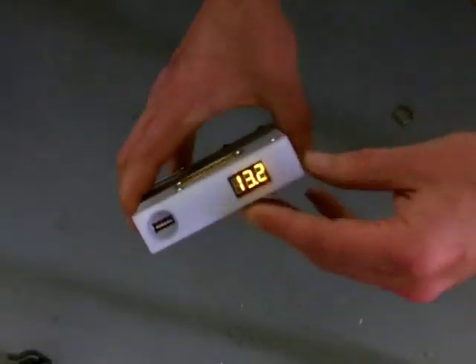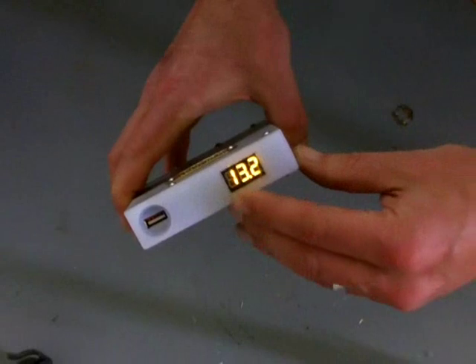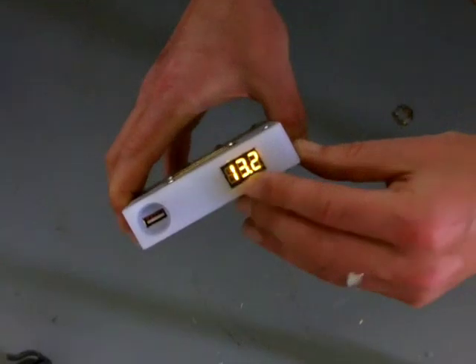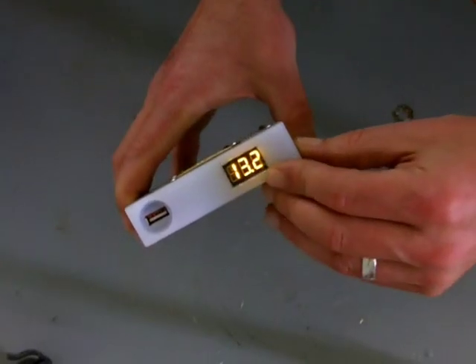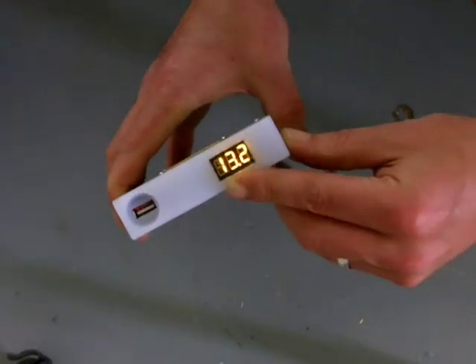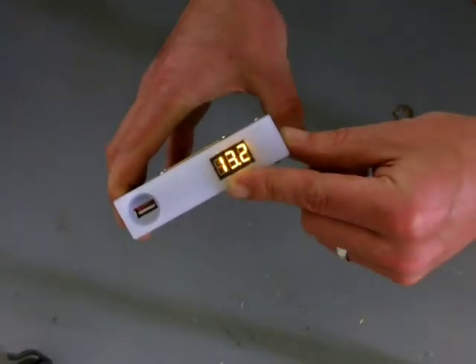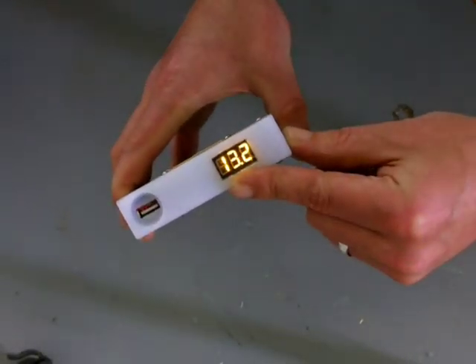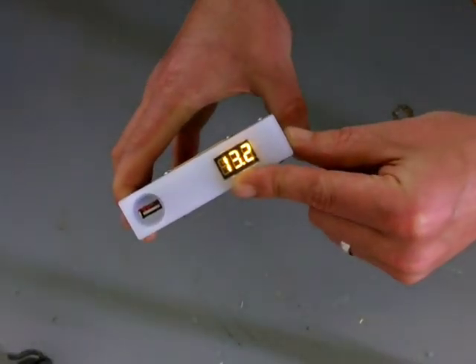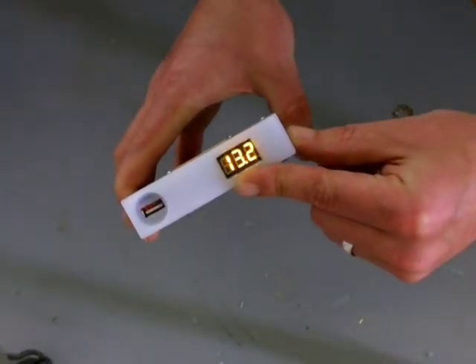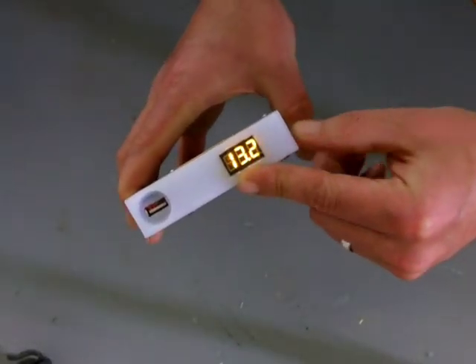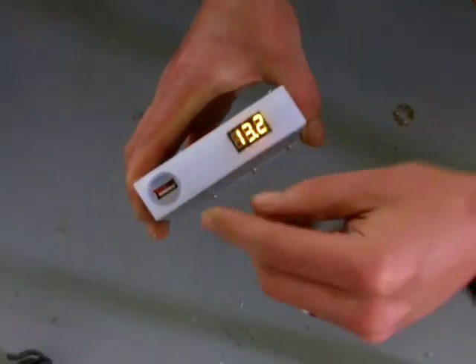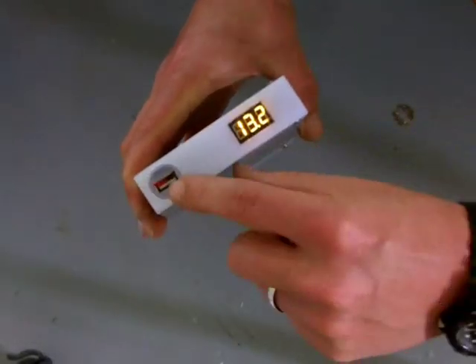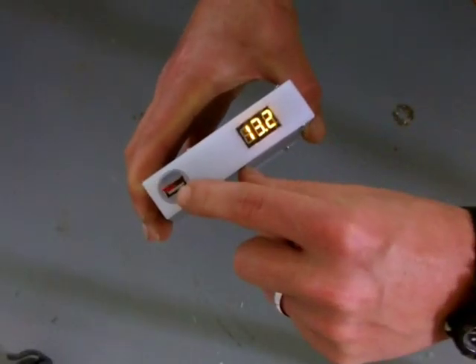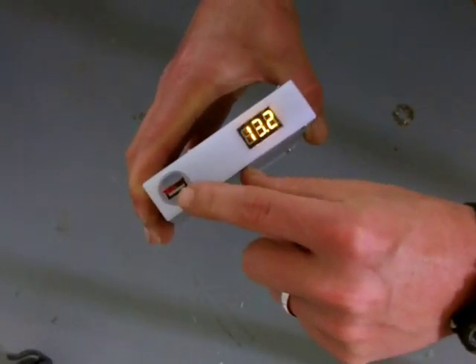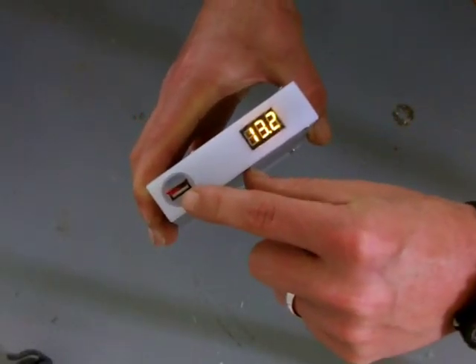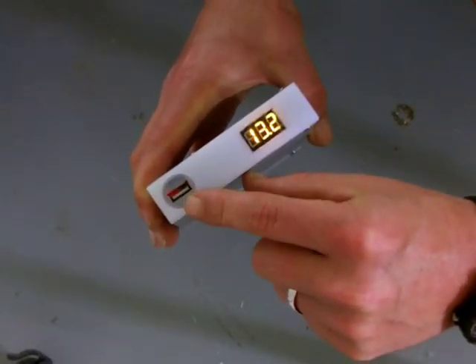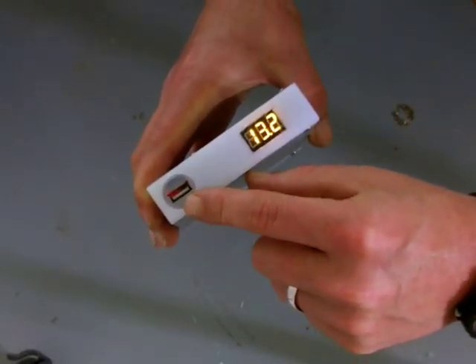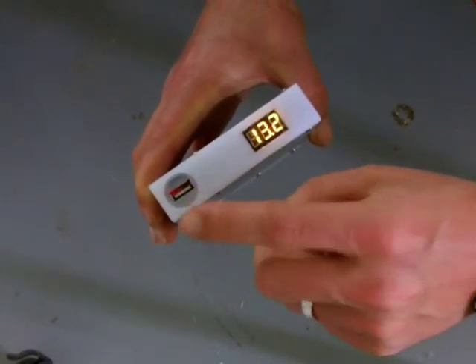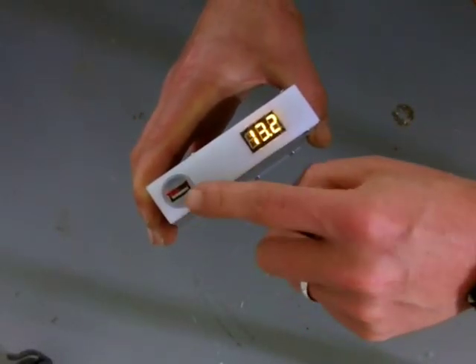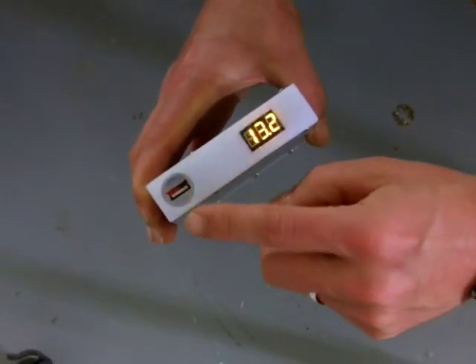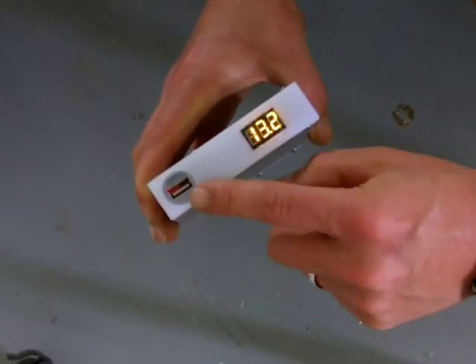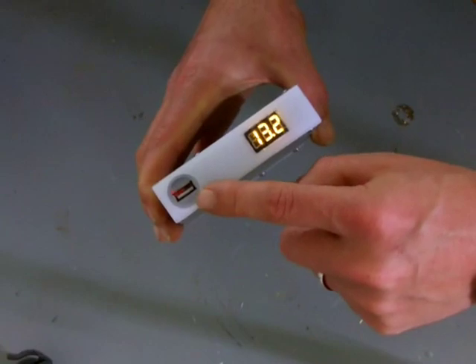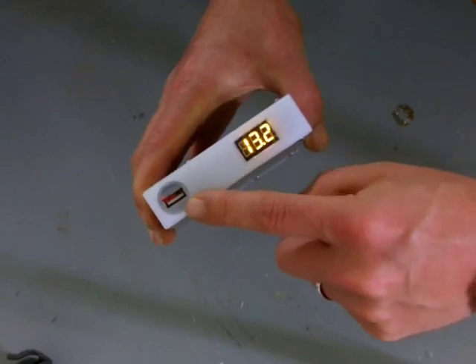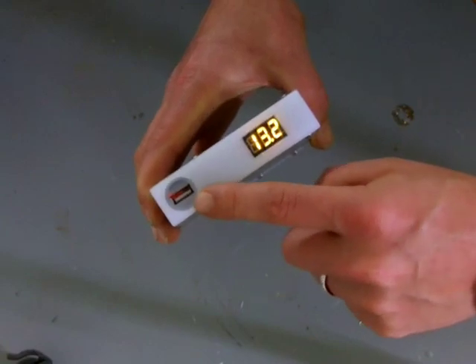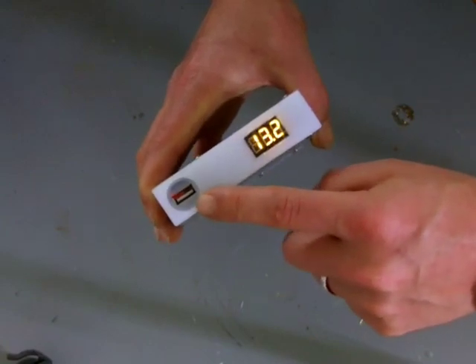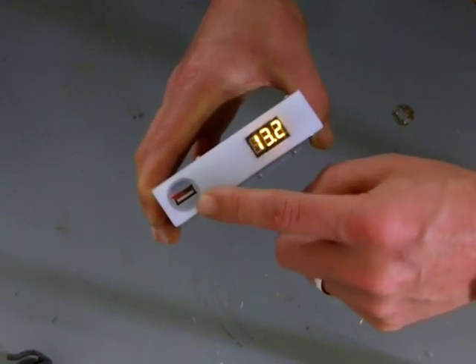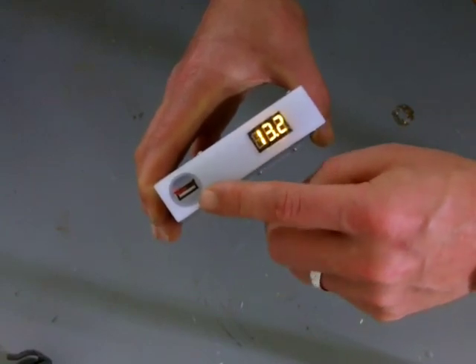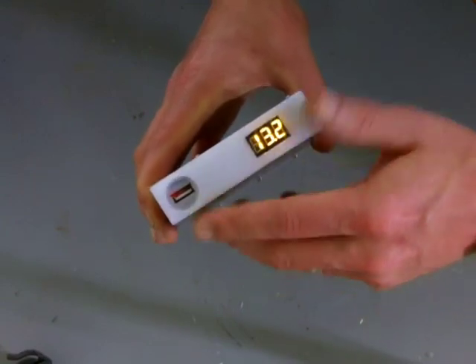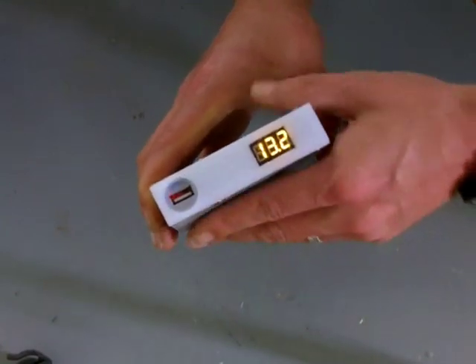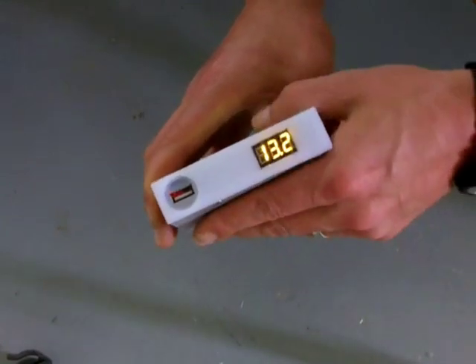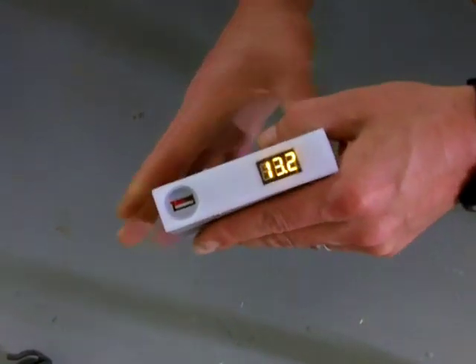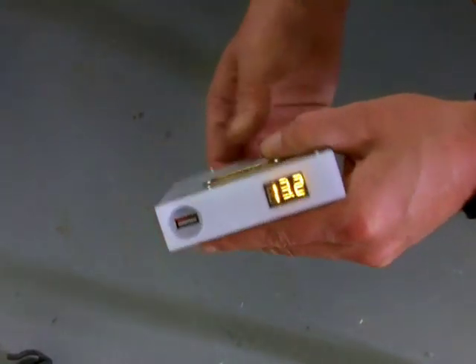It has a volt meter to tell you where you're at charge-wise. It's got a full-size USB that actually pushes 3 amps — it's a very rapid charge.